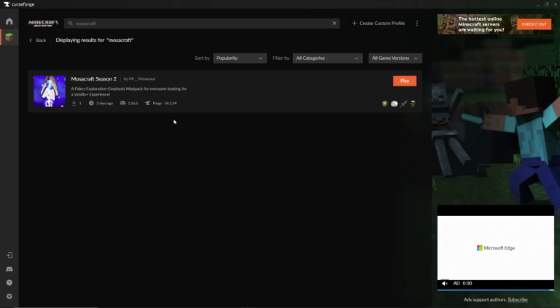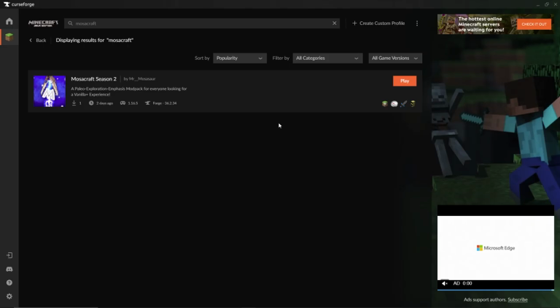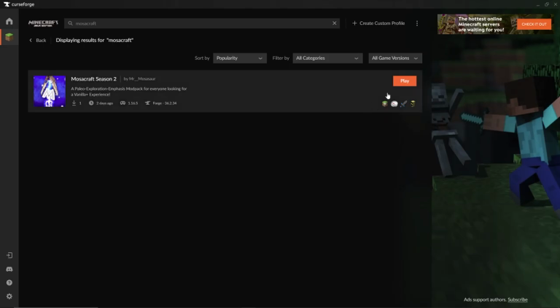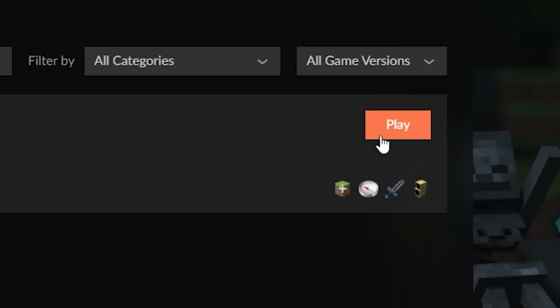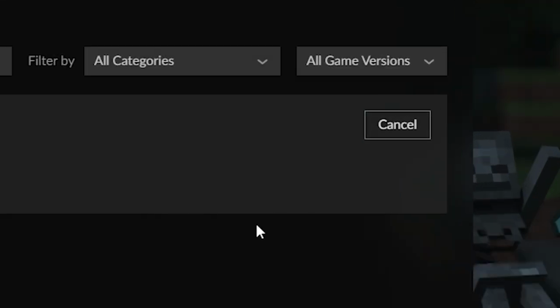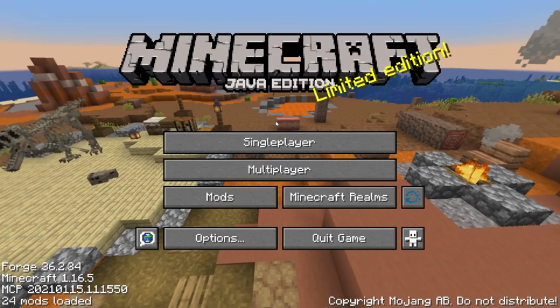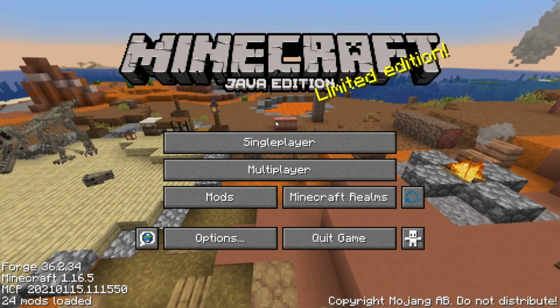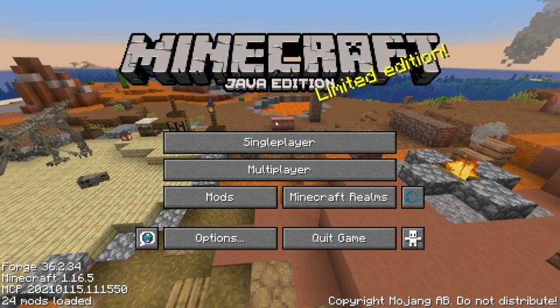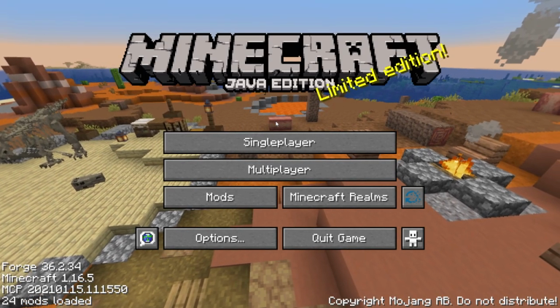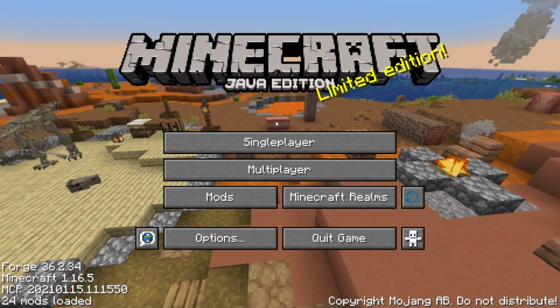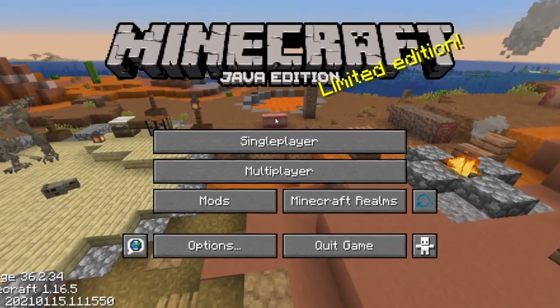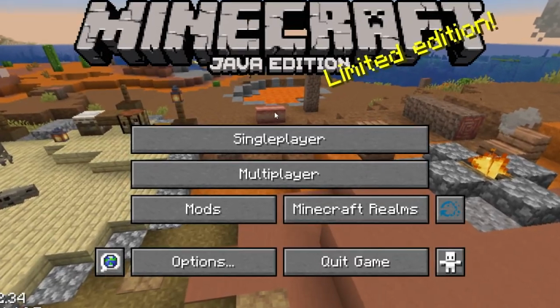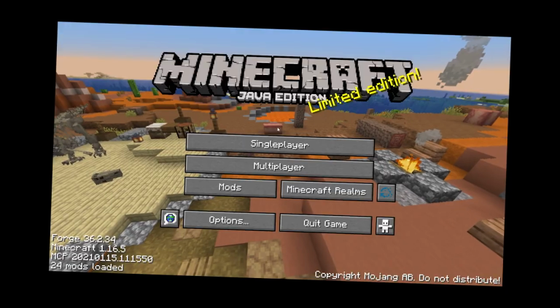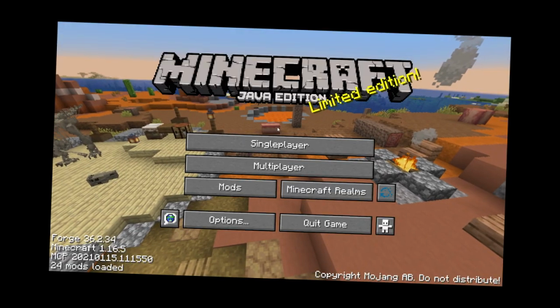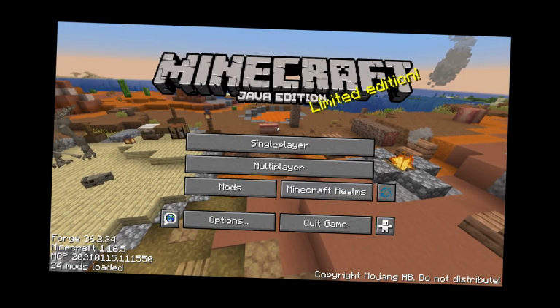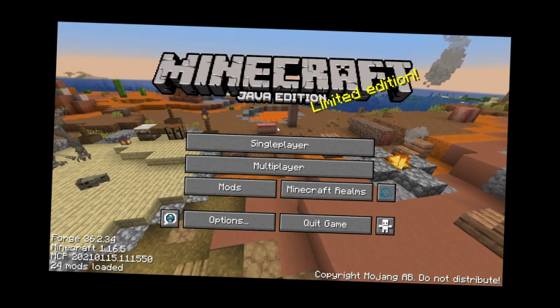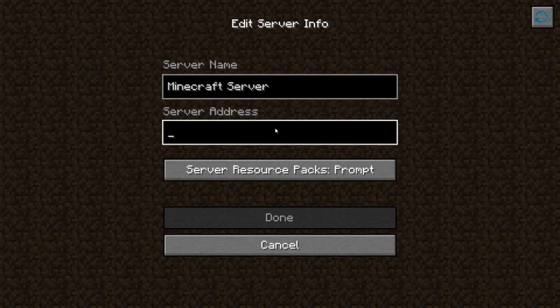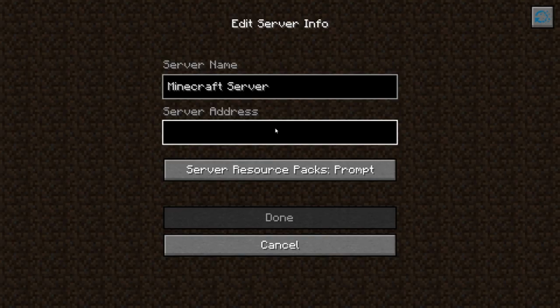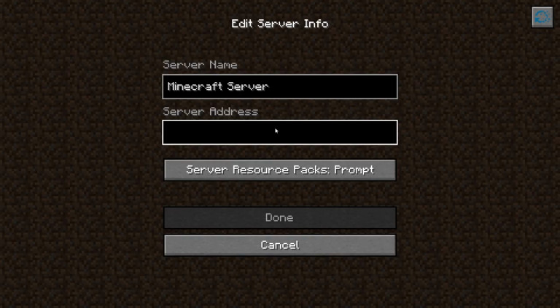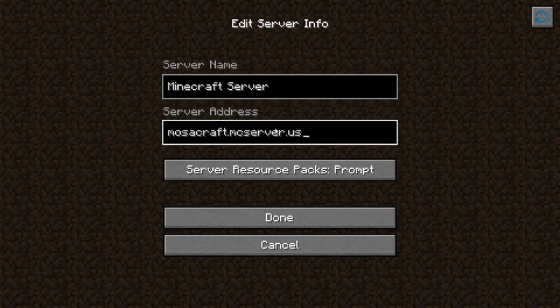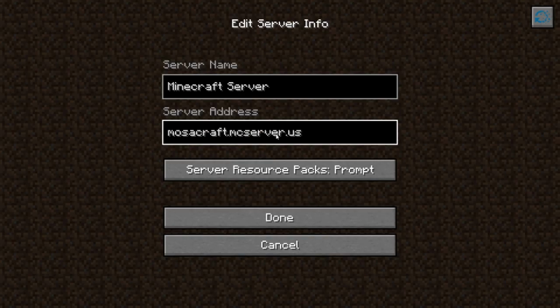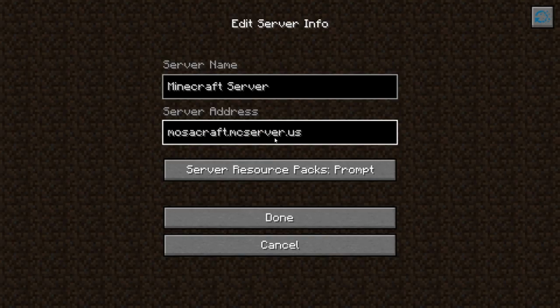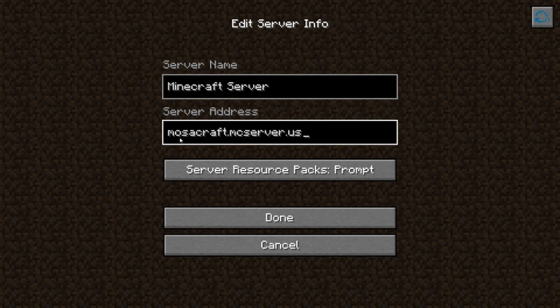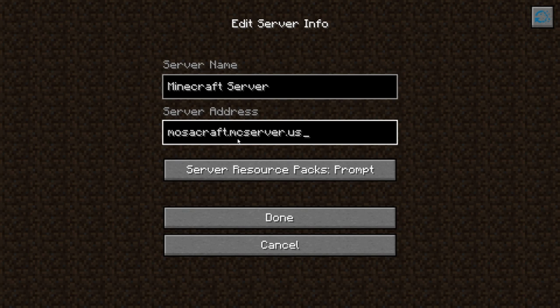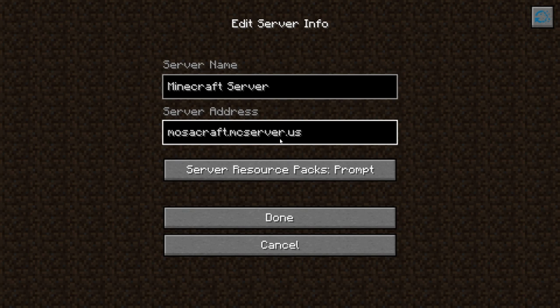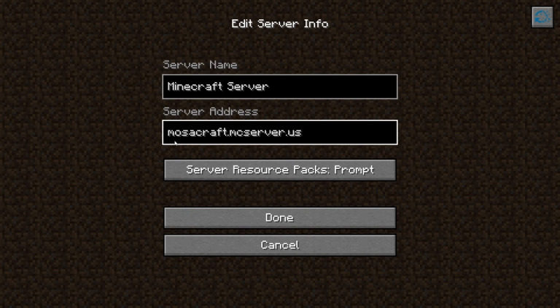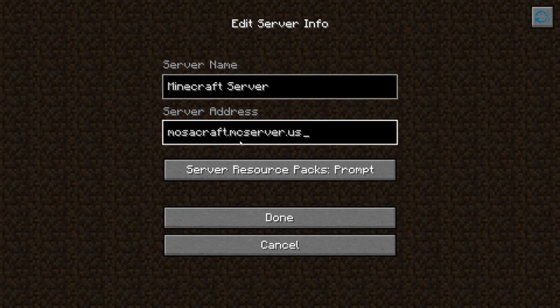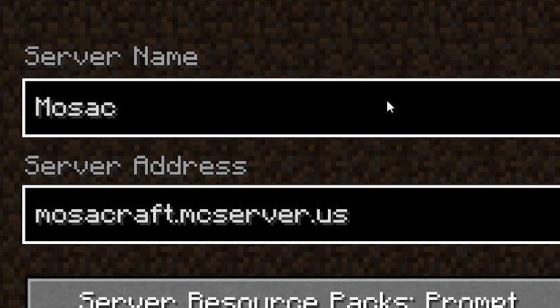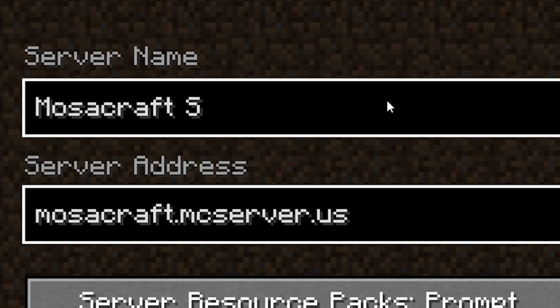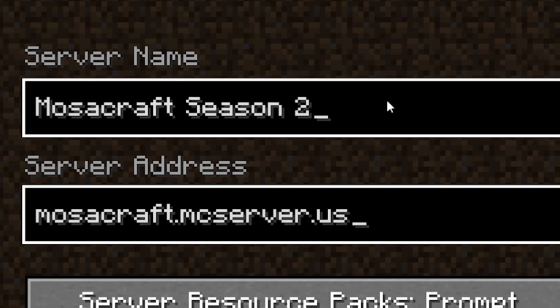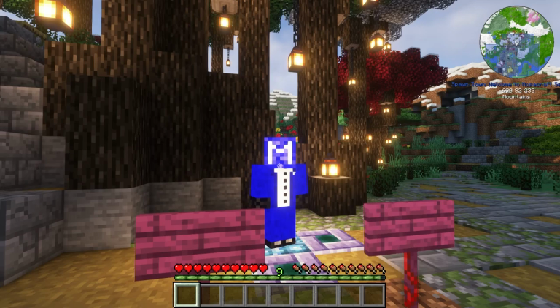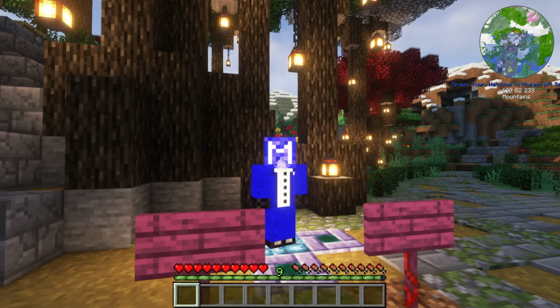Once that's done, all you have to do is press play. But wait — we're not done, you fool. You'll need my IP address. Go to the description and copy the server's IP into this lovely box once you are done adding all the other fancy server details. And now we're done.